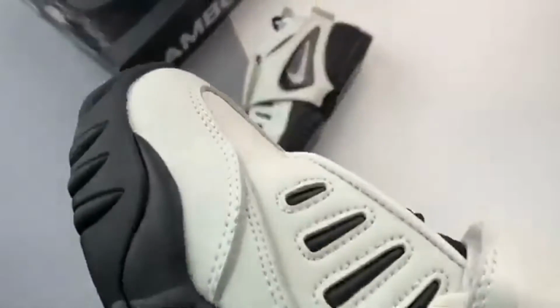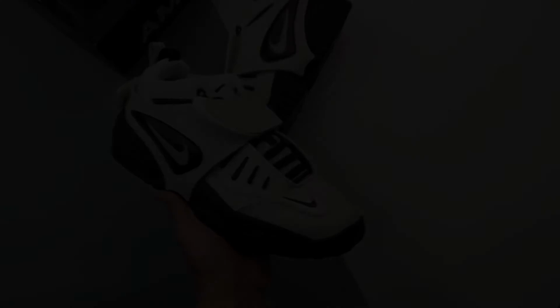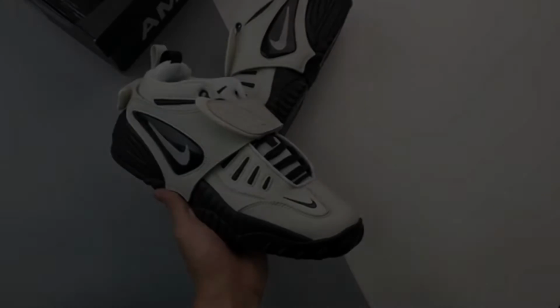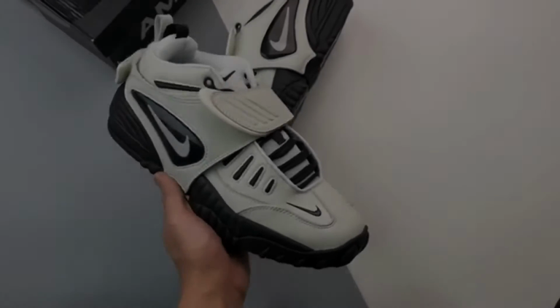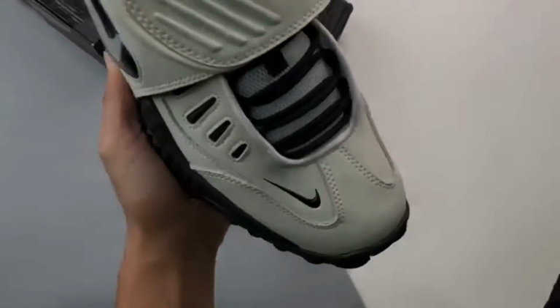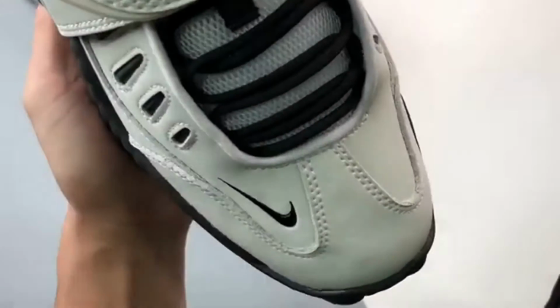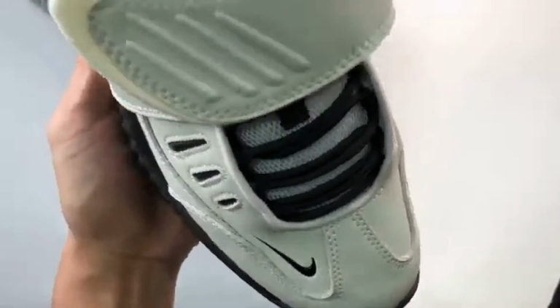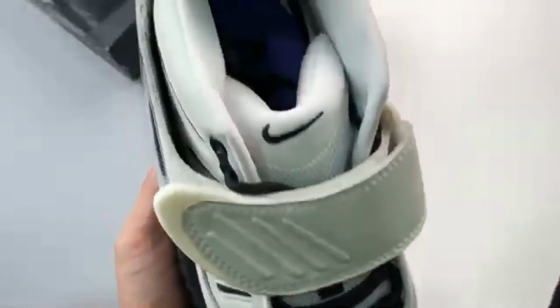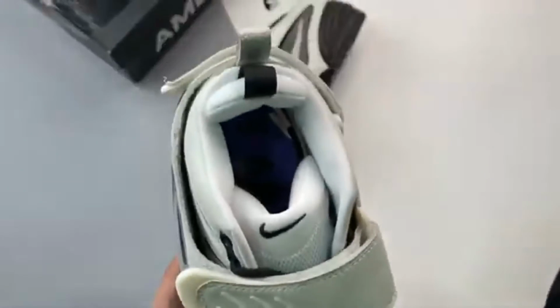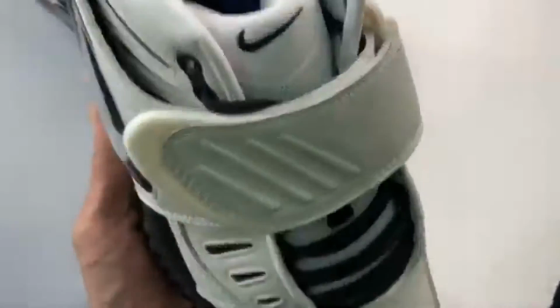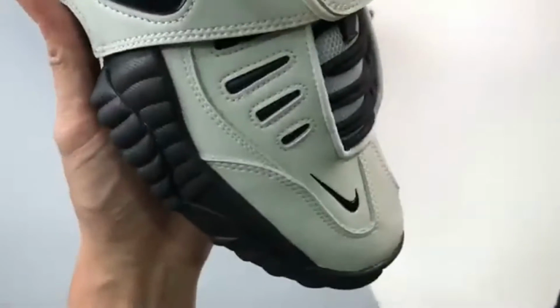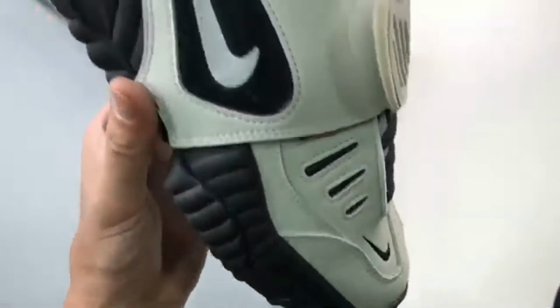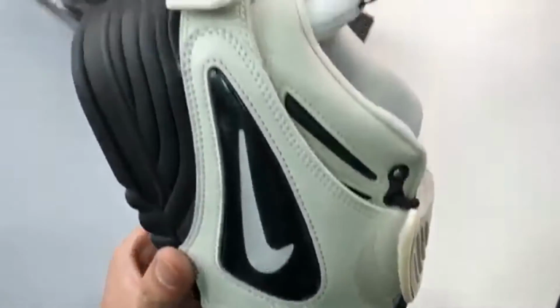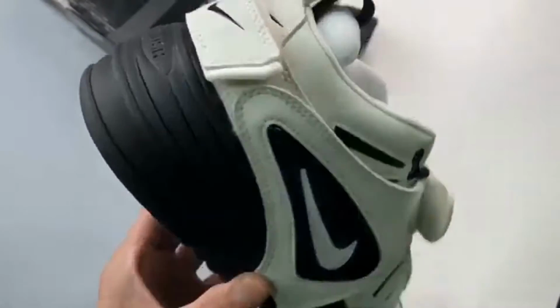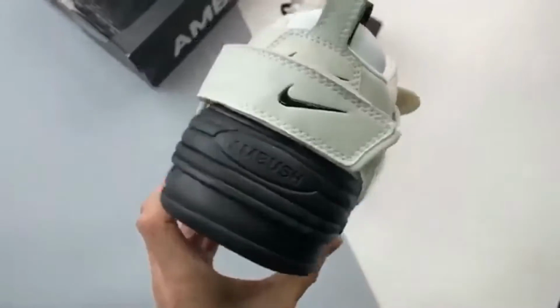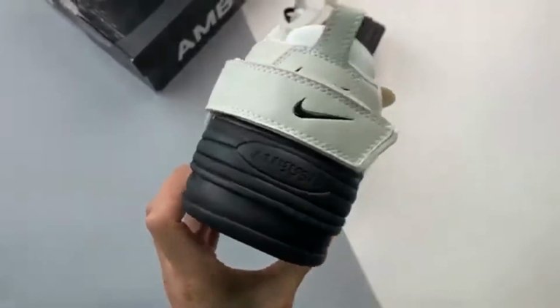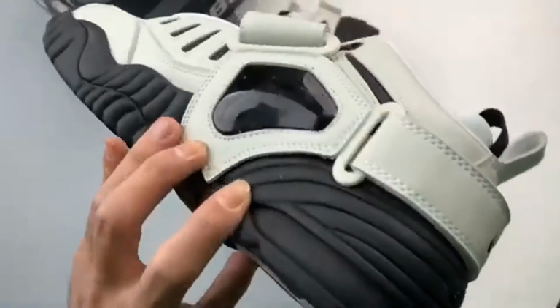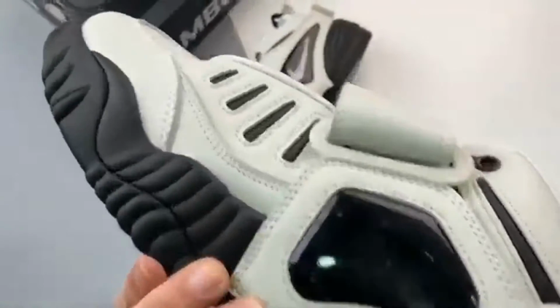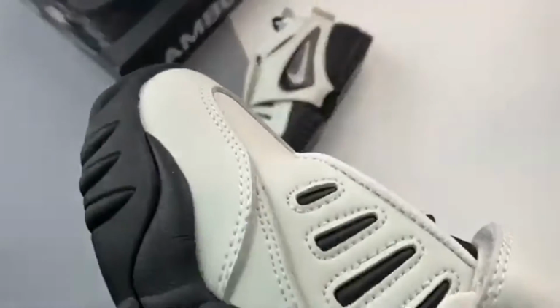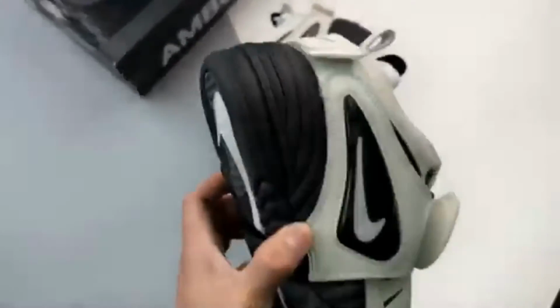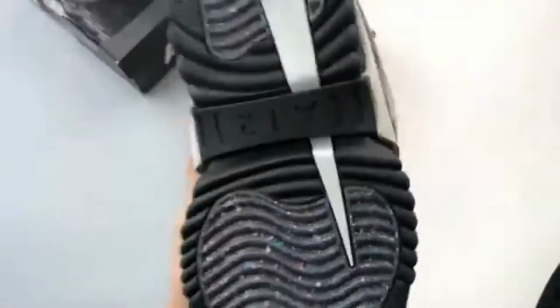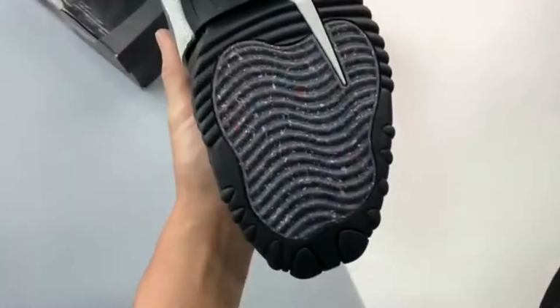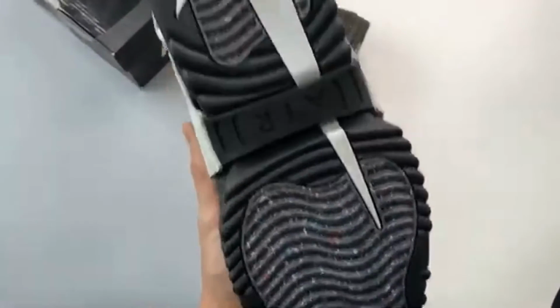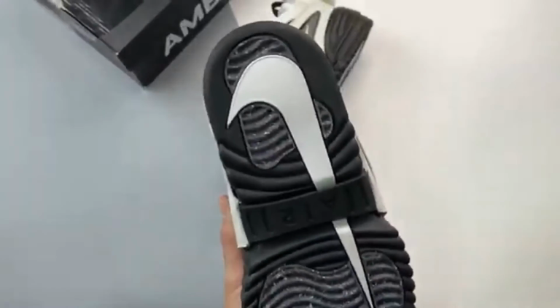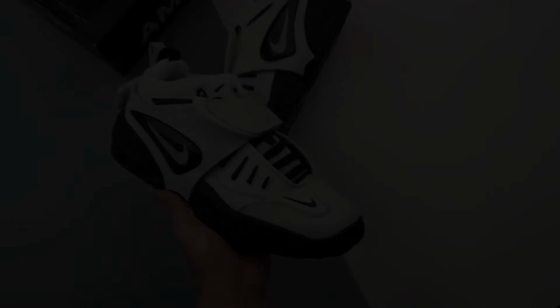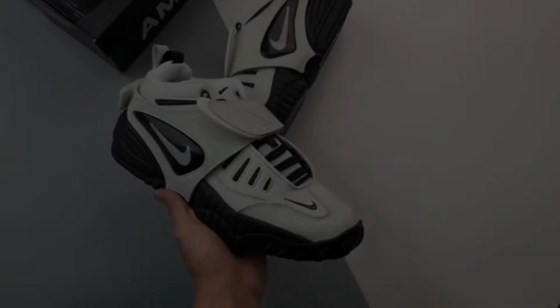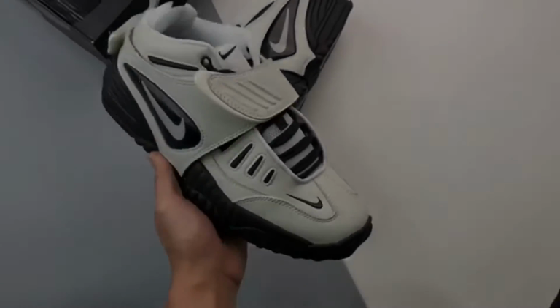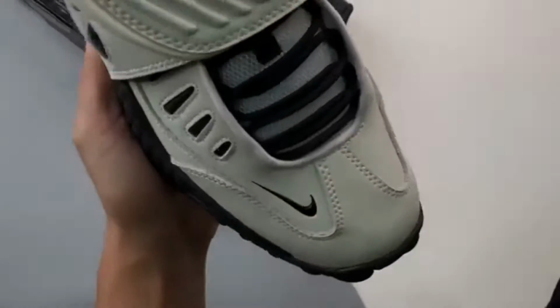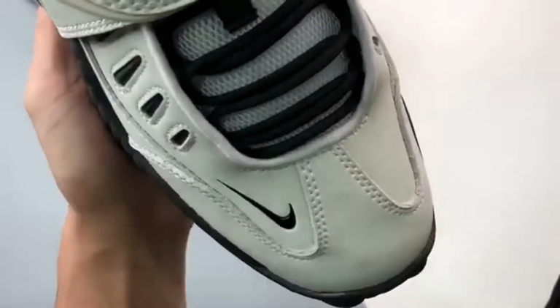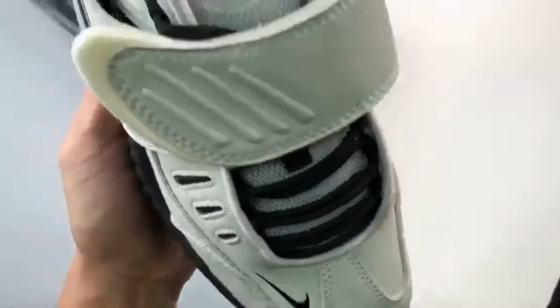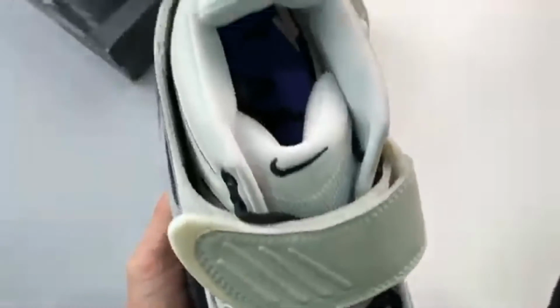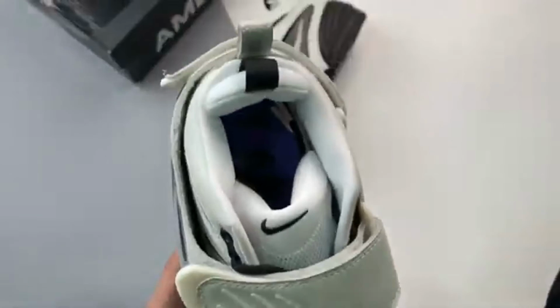Whilst the uppers stay pretty true to the original pairs, Nike's grind rubber outsoles add a more sustainable touch to bring the style into the 21st century.